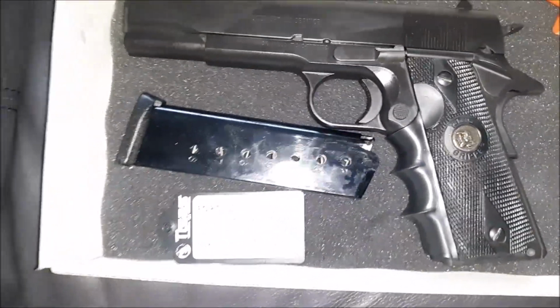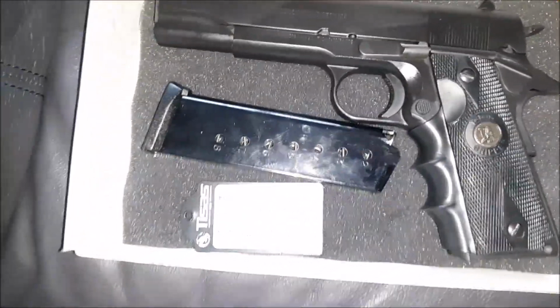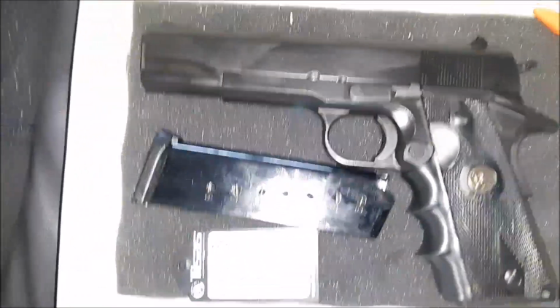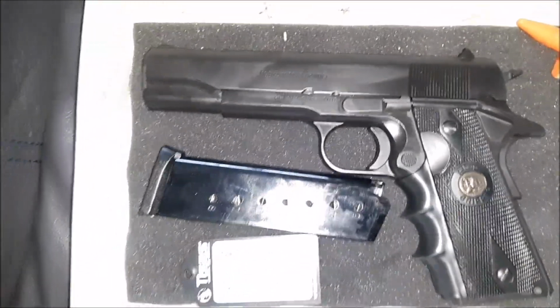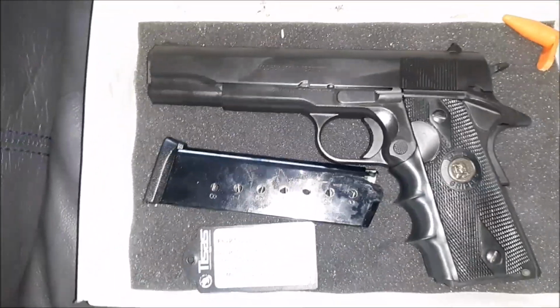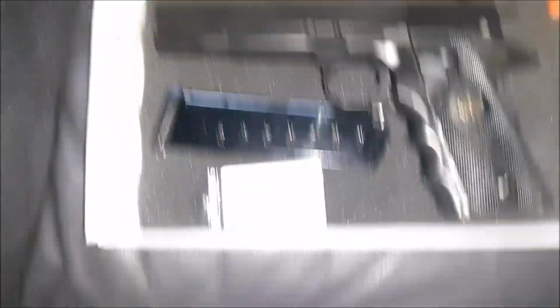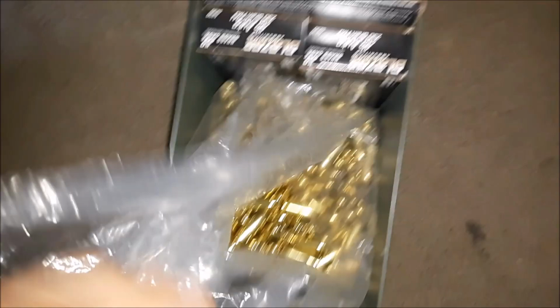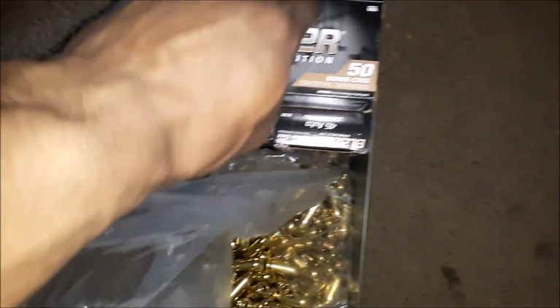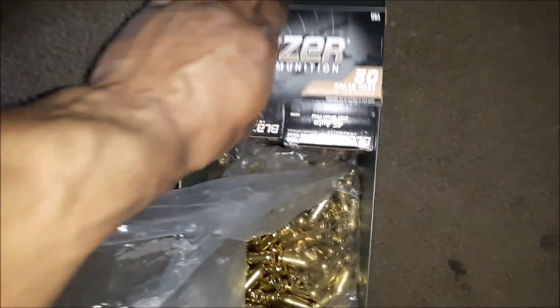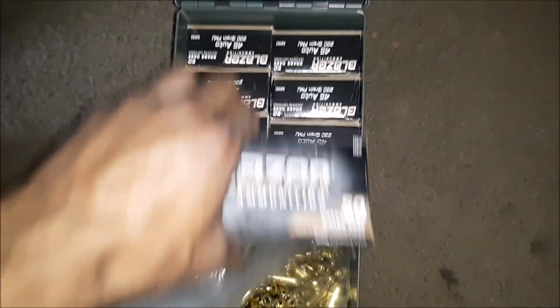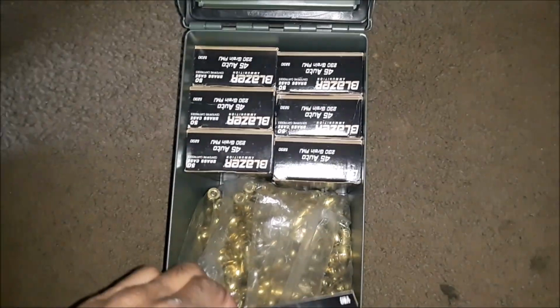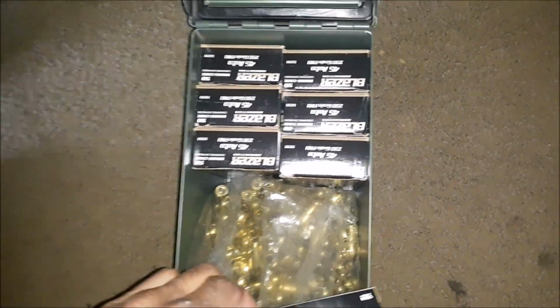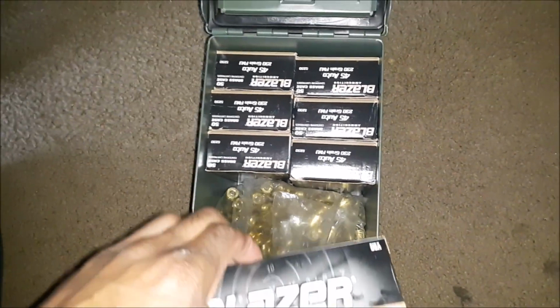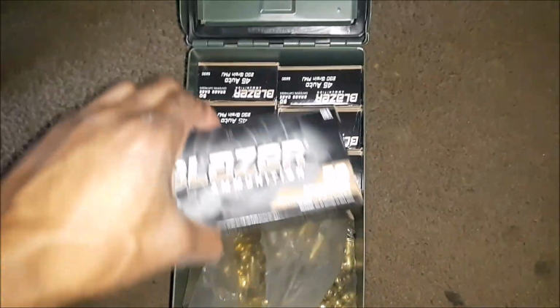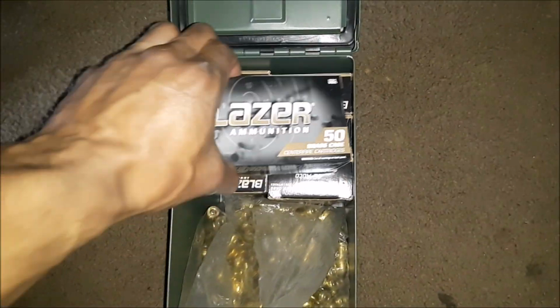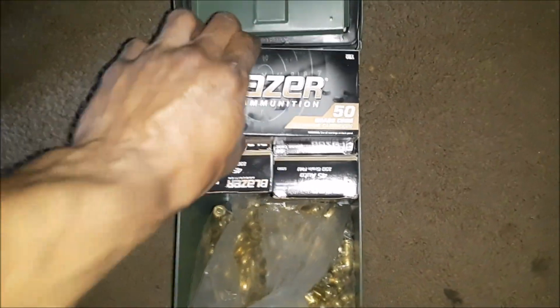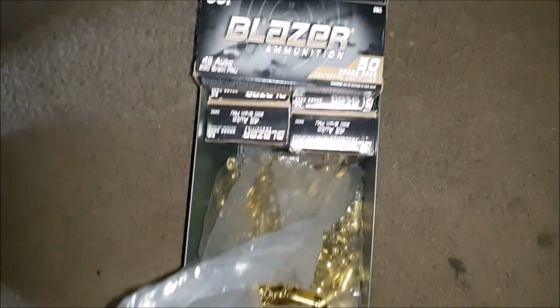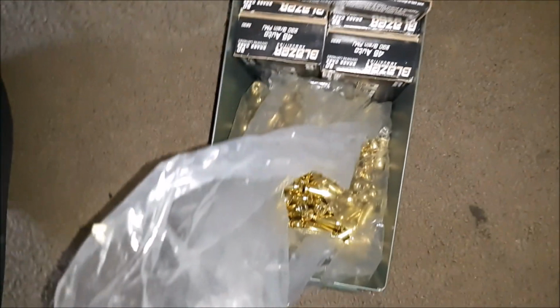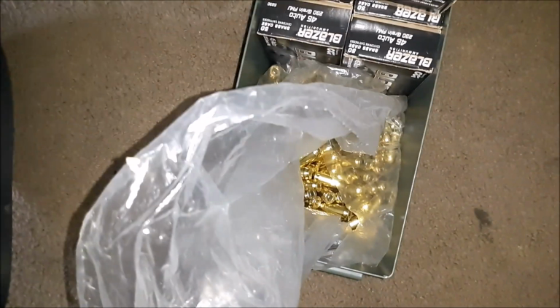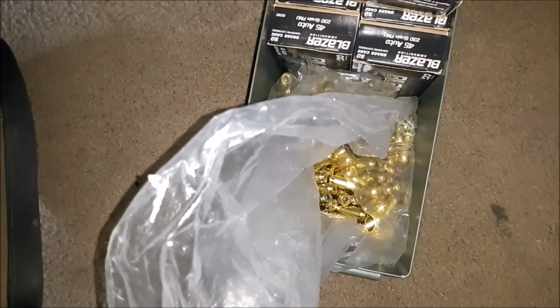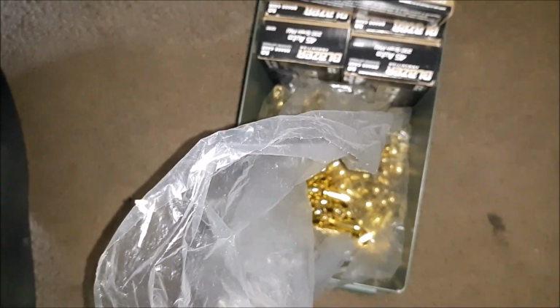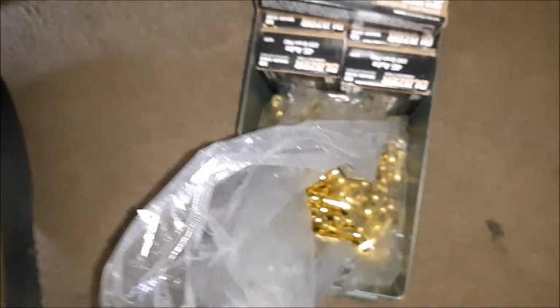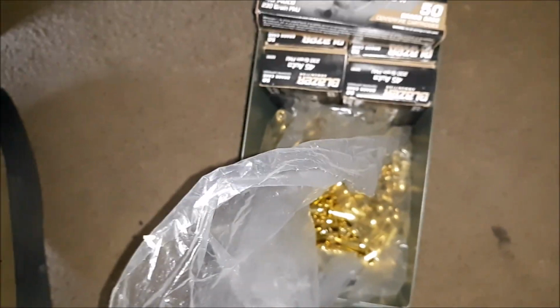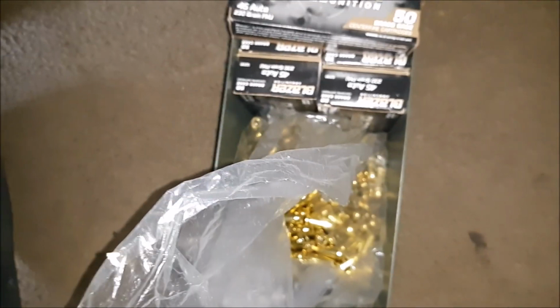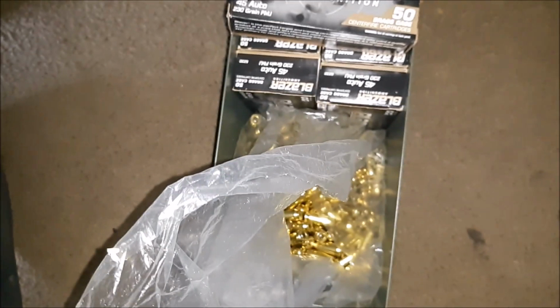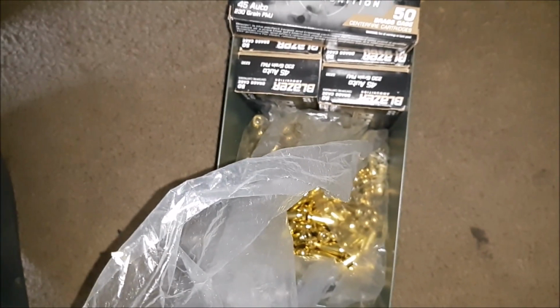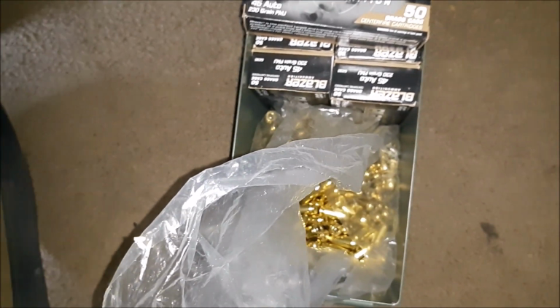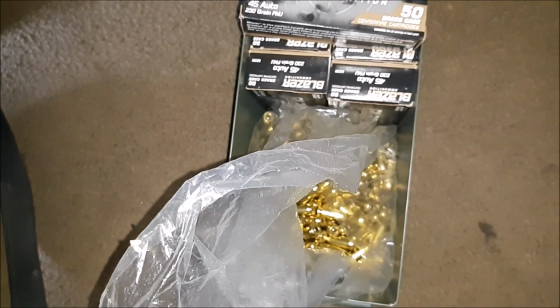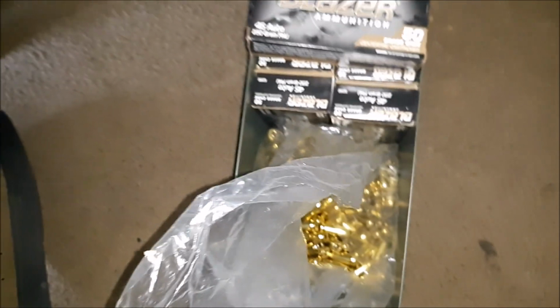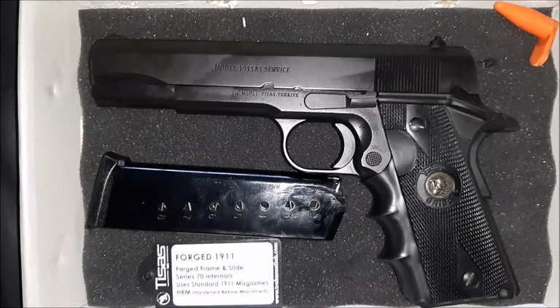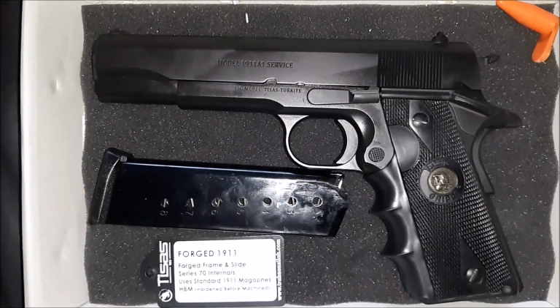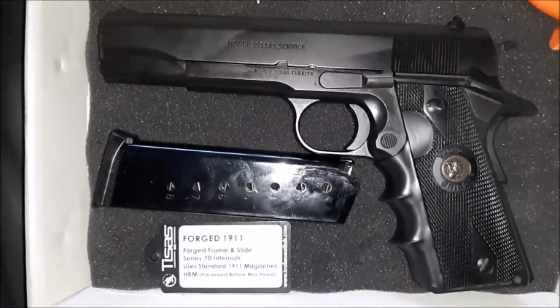I have not shot this firearm yet because ammo is pretty expensive. I do have a stockpile, but I'm going to conserve it. If anything, I may just shoot 50 to 100 rounds in this firearm just to get a good feel for it — I'm not really trying to do any type of torture test.